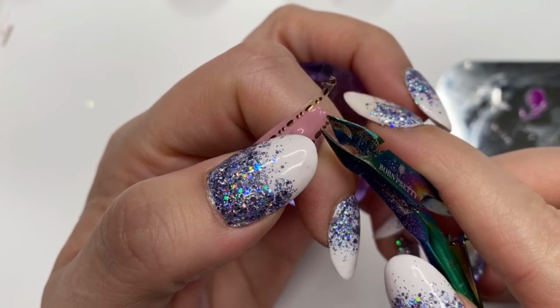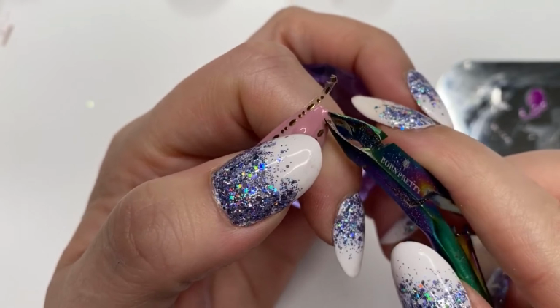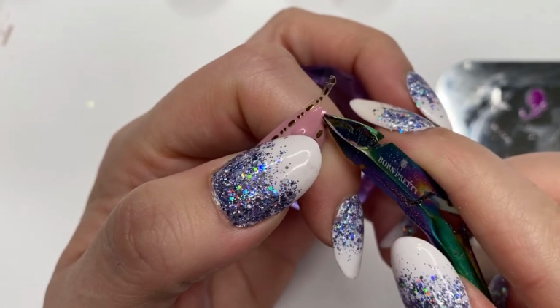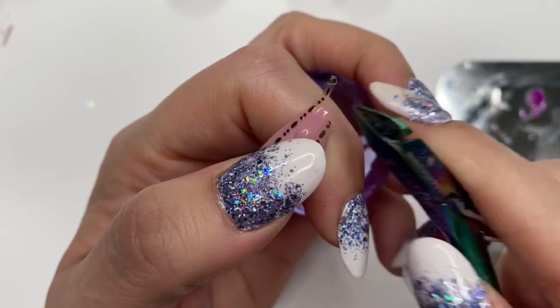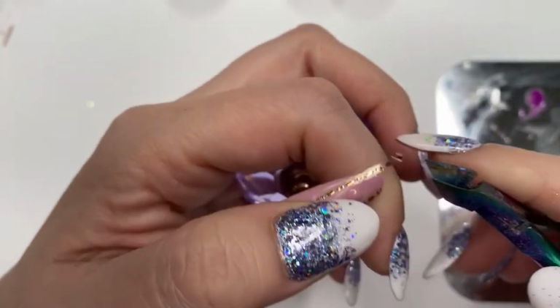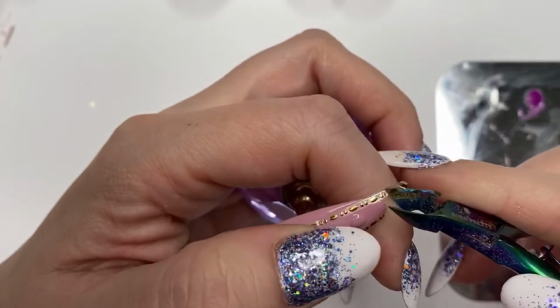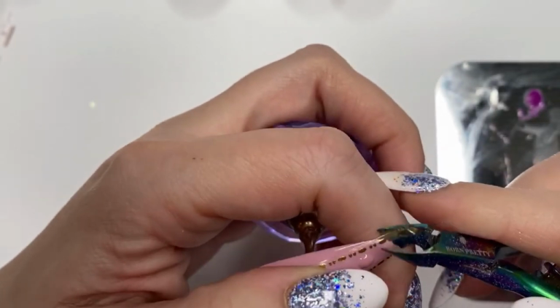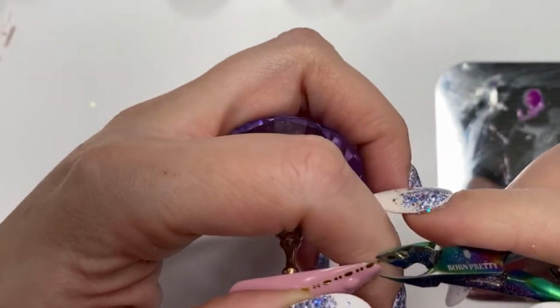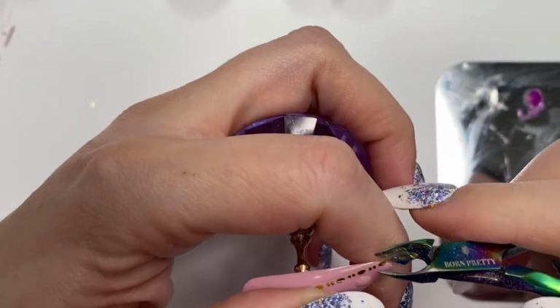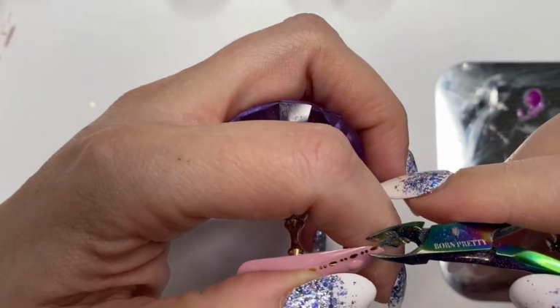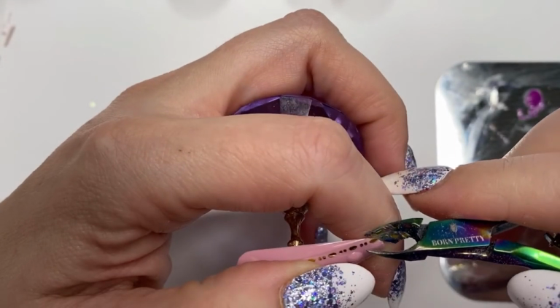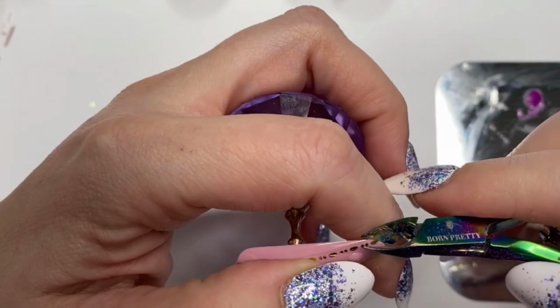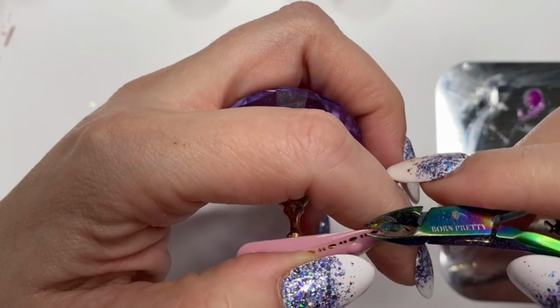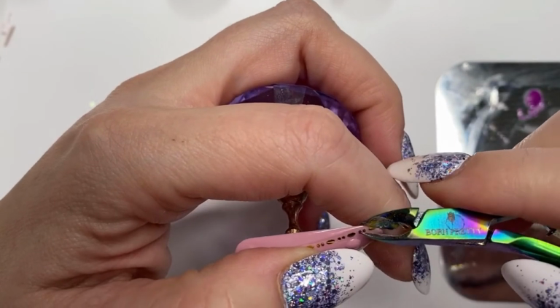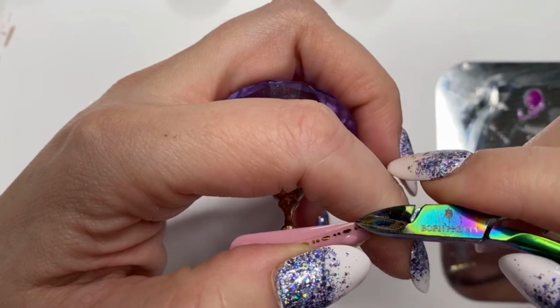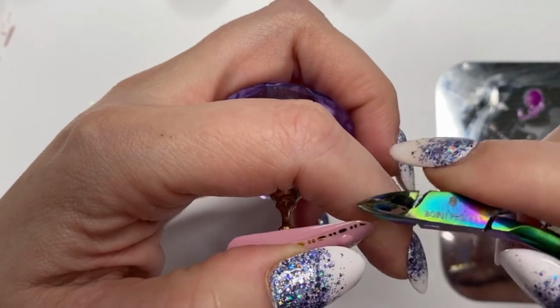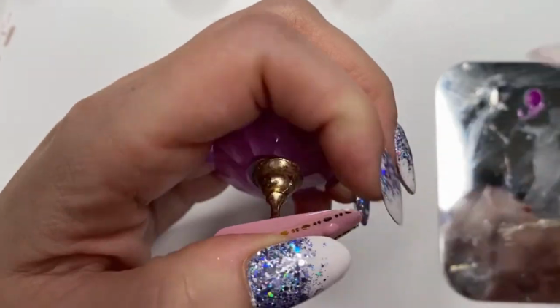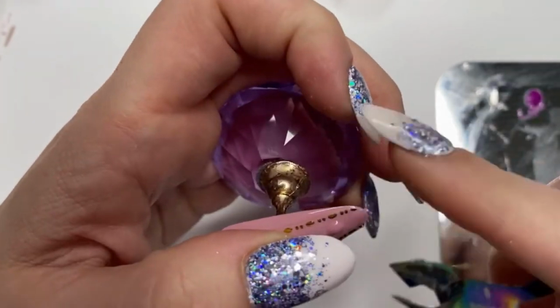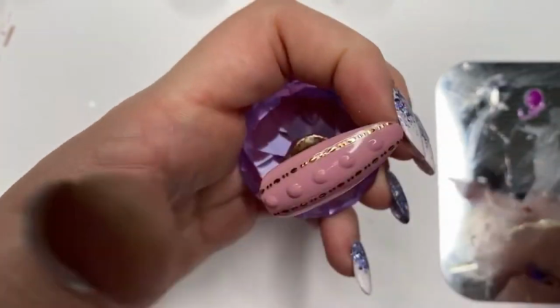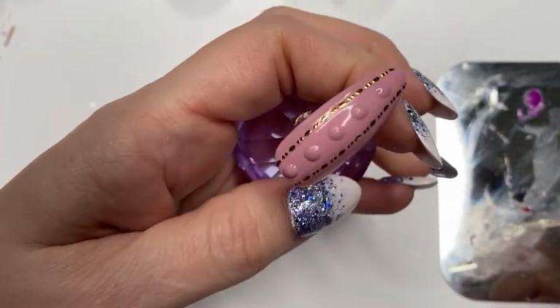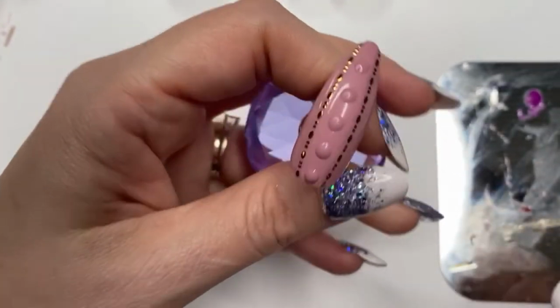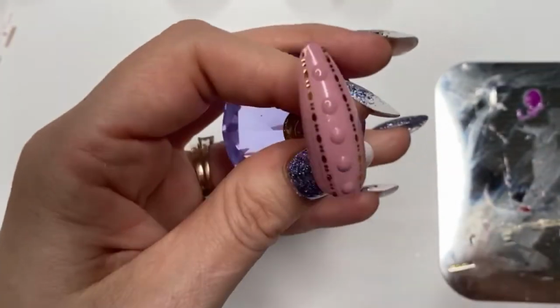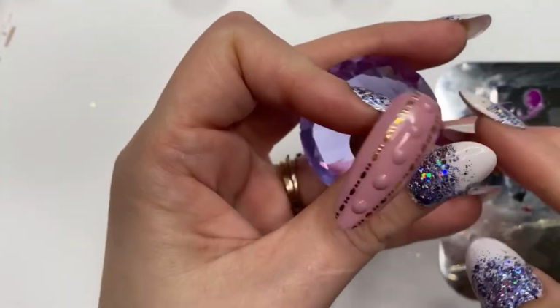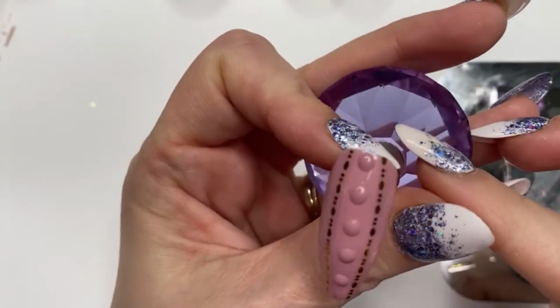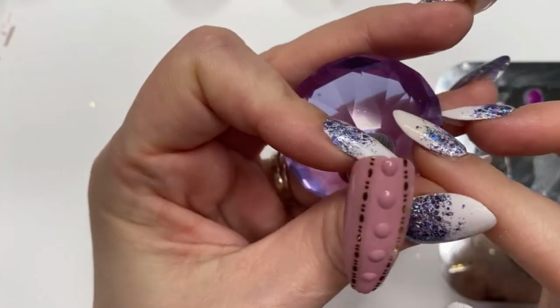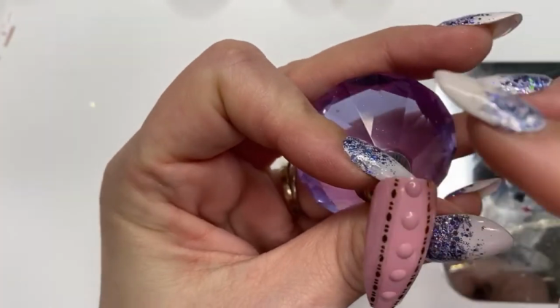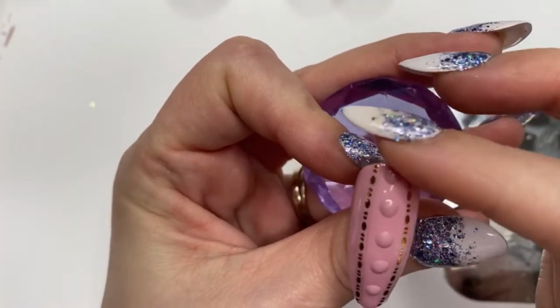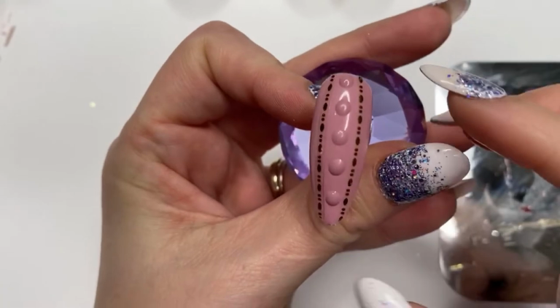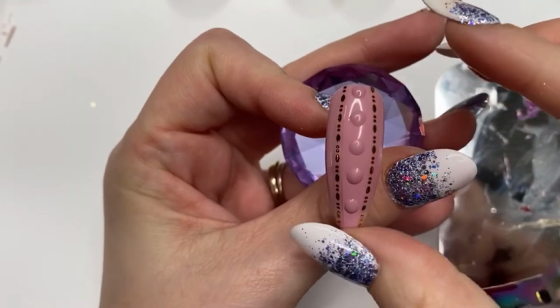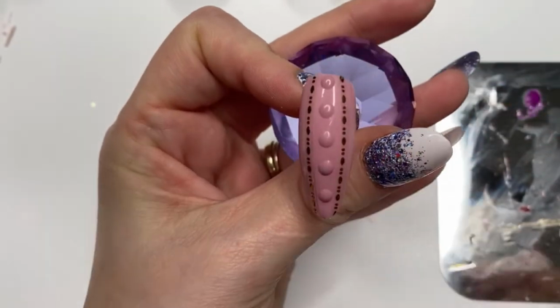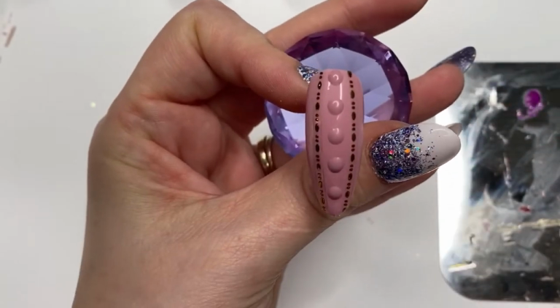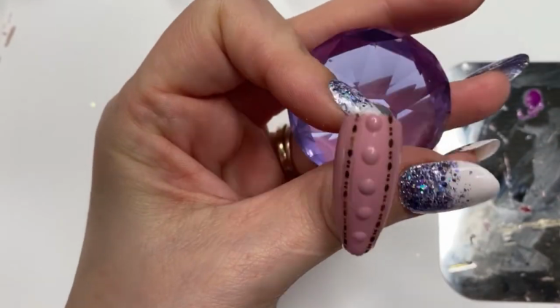That way, especially if you've got it on a customer or client, it's not poking out and they're not going to start picking at it — because if they start picking at it the whole top coat is going to come off. Doing it this way I can seal it all in.